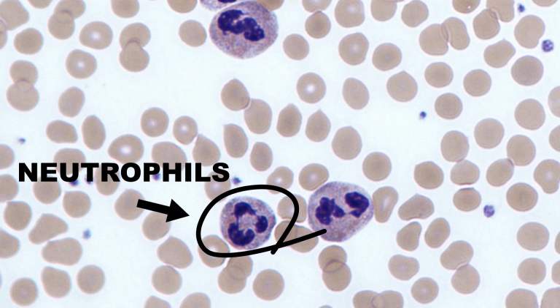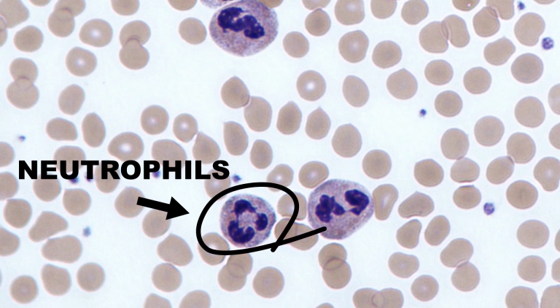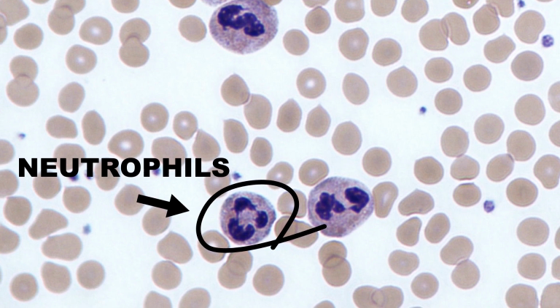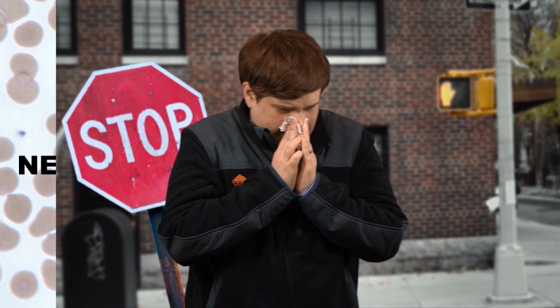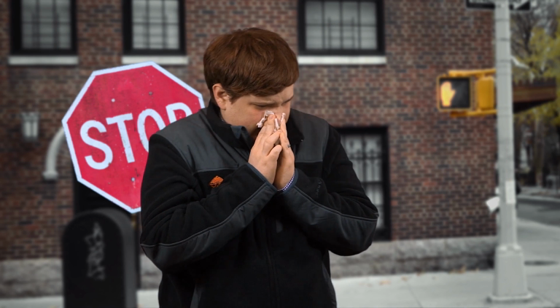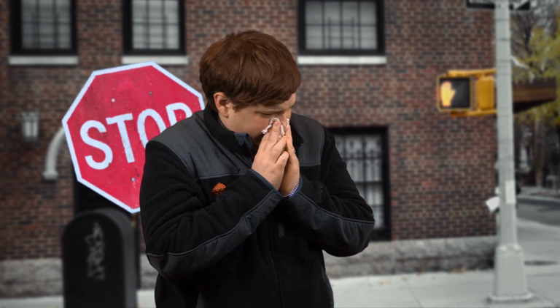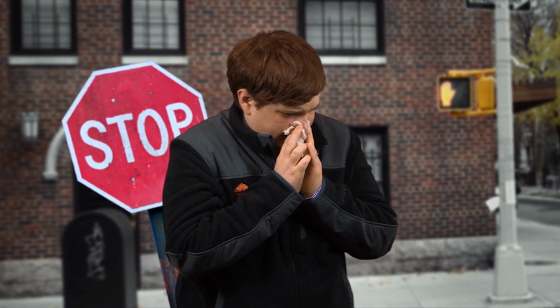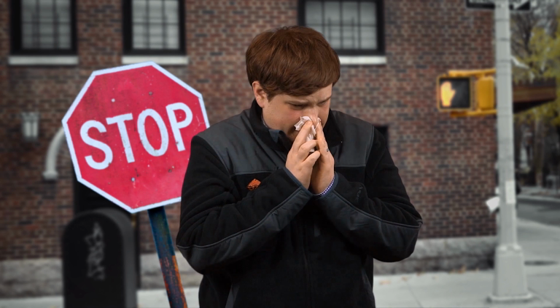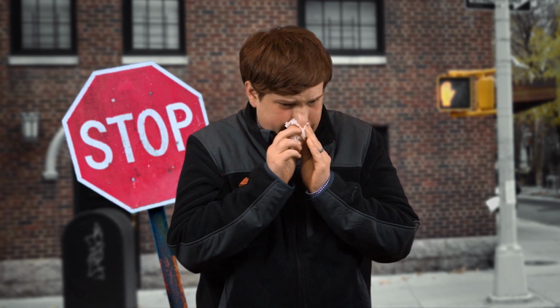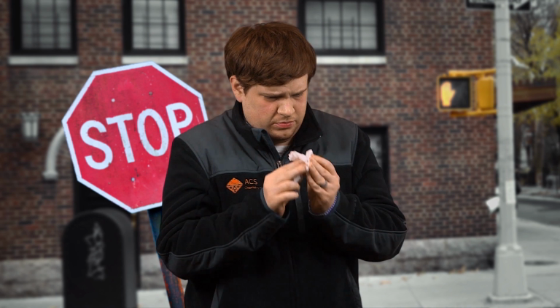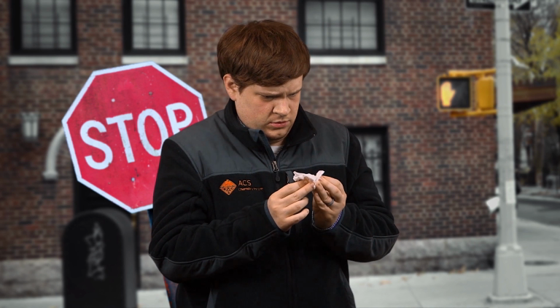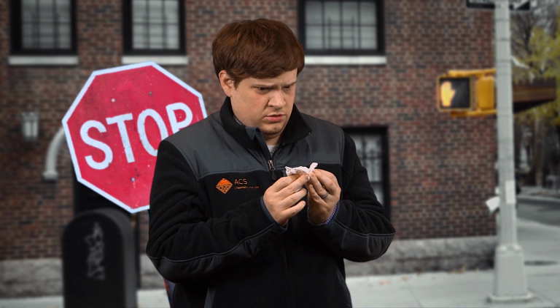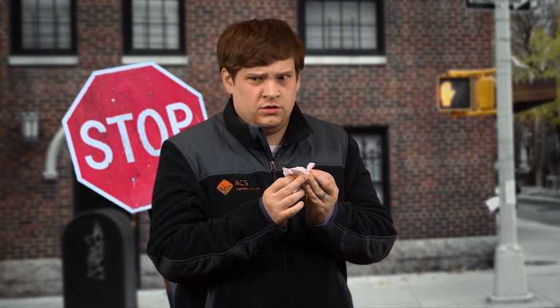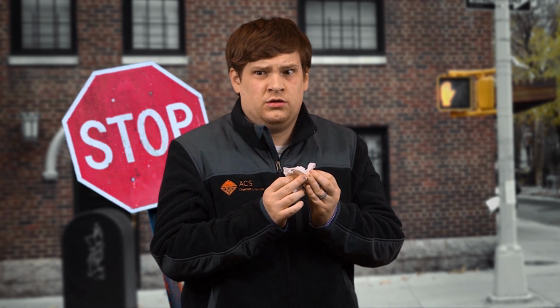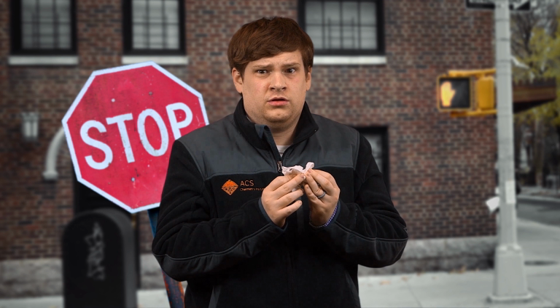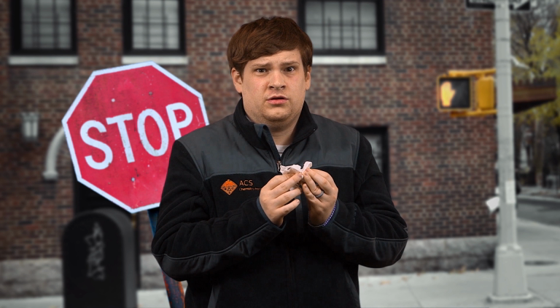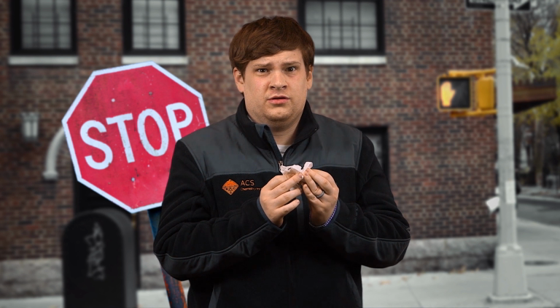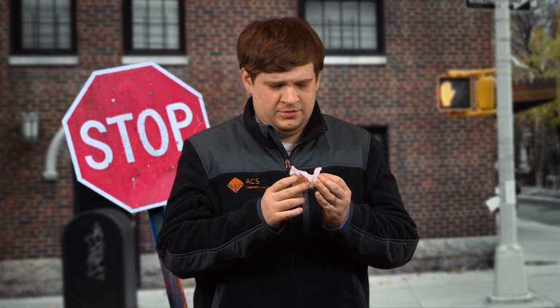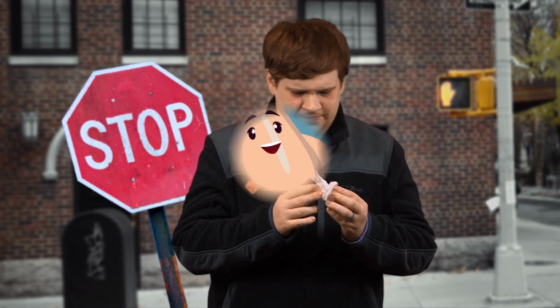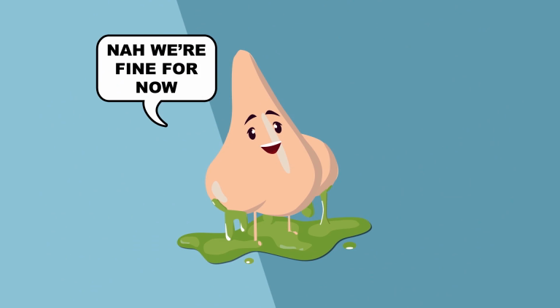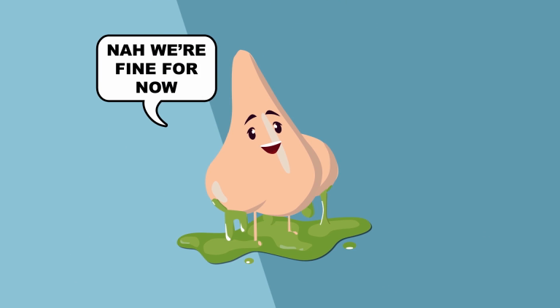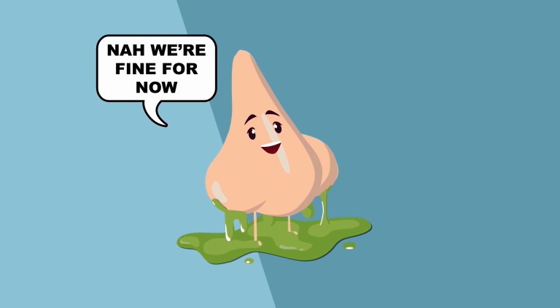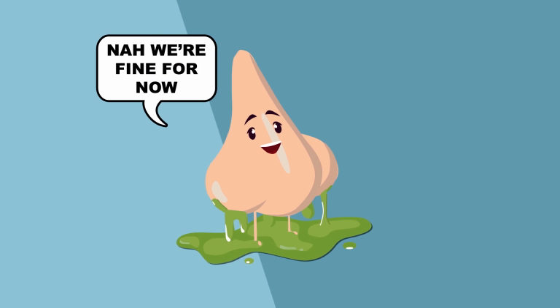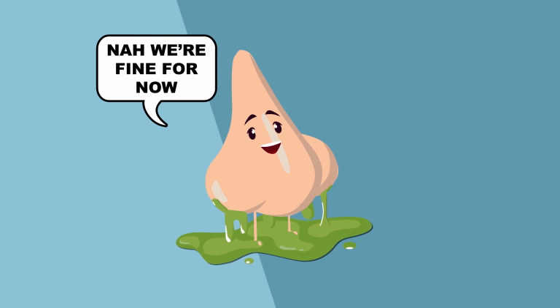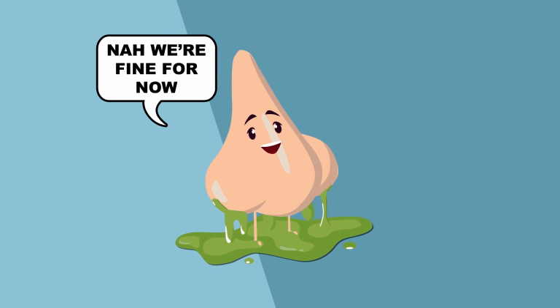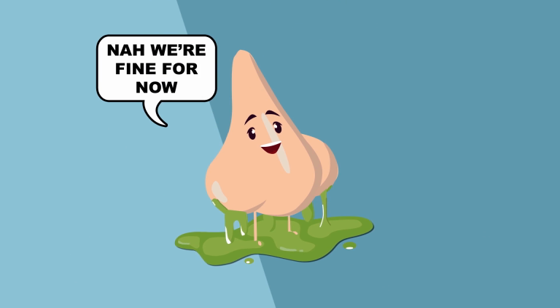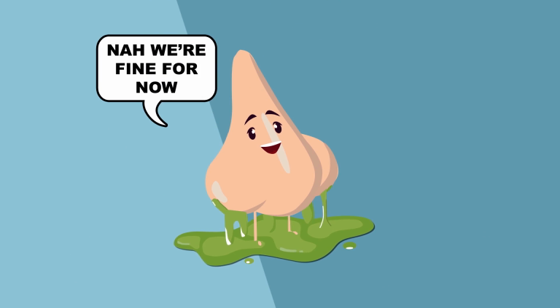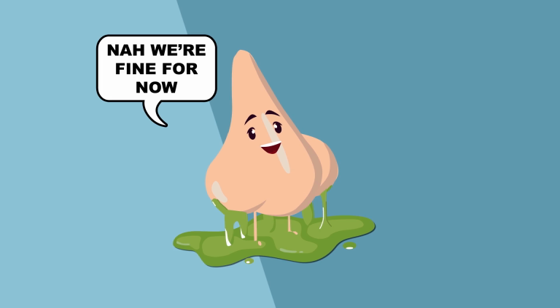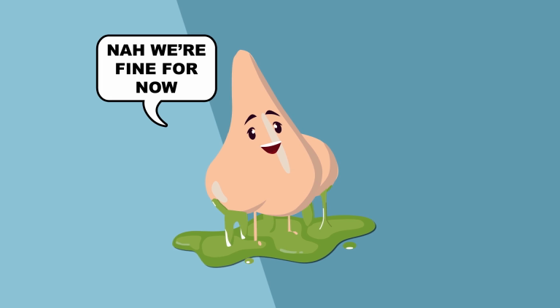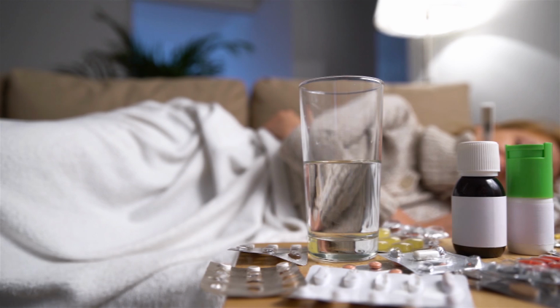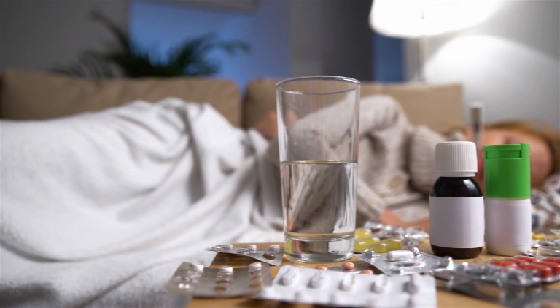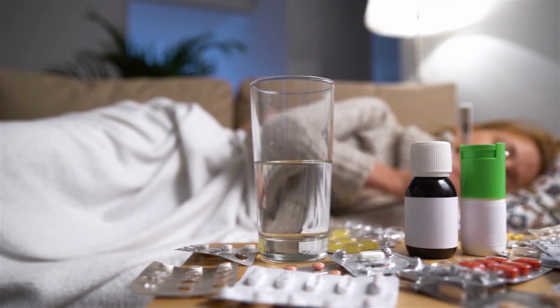Red mucus means stop picking or blowing, but fear not. Small amounts of blood in mucus are totally normal and no cause for concern. No matter what the color though, too much mucus can be annoying or painful, which might bring you to the drugstore for relief.